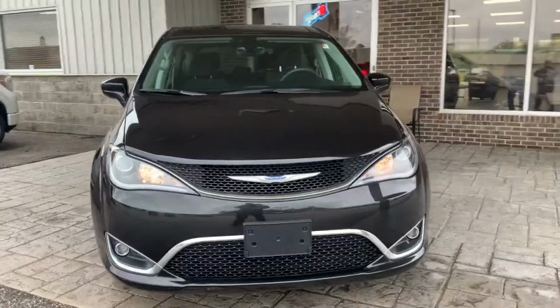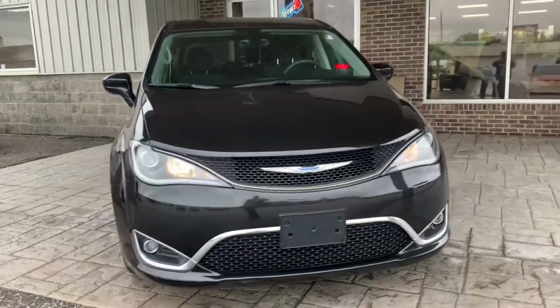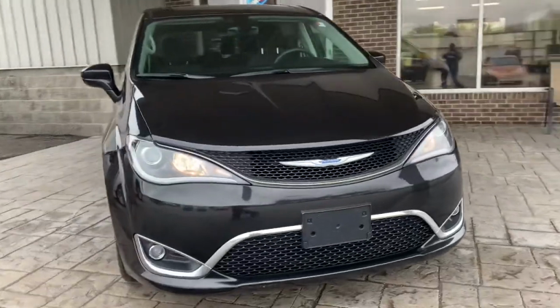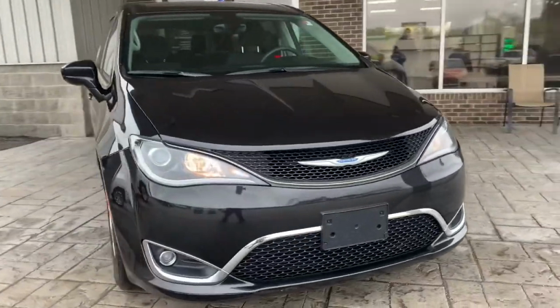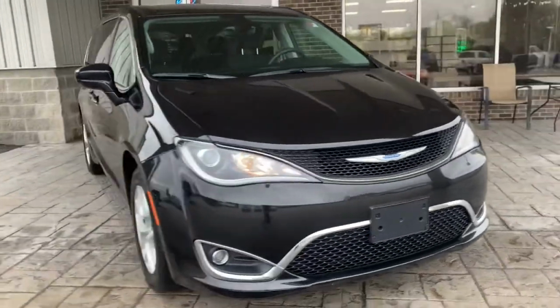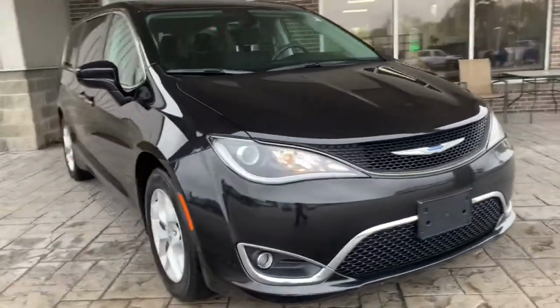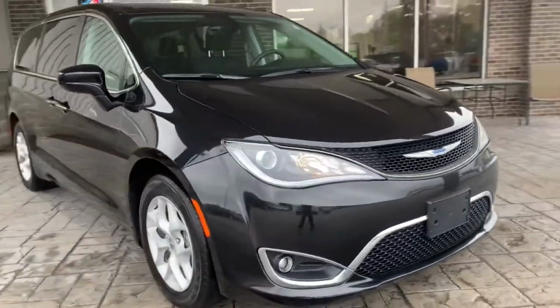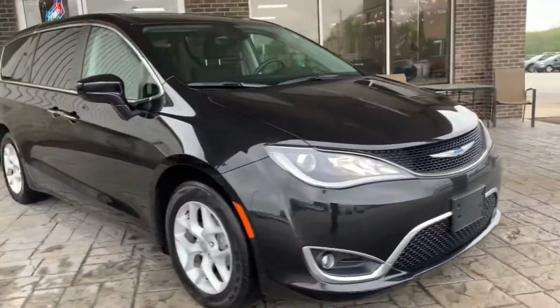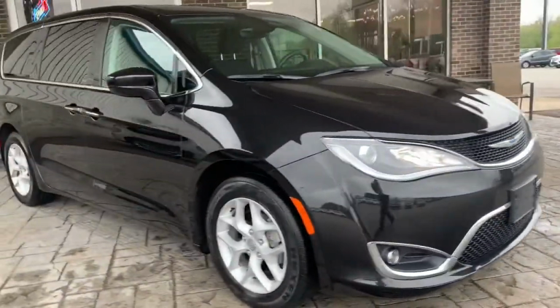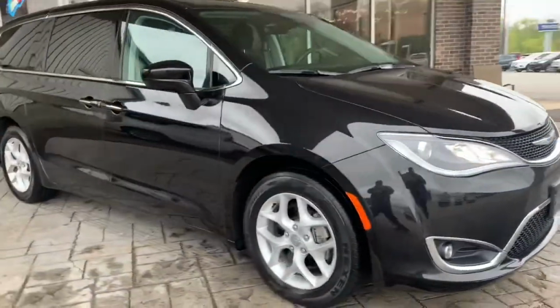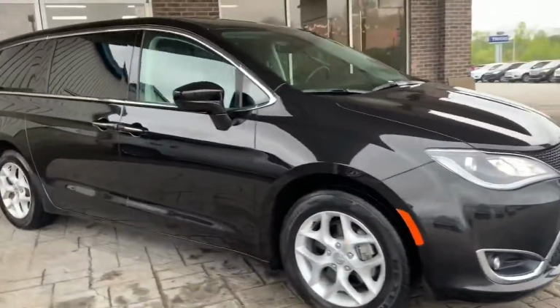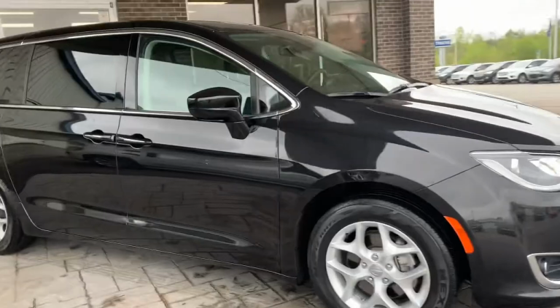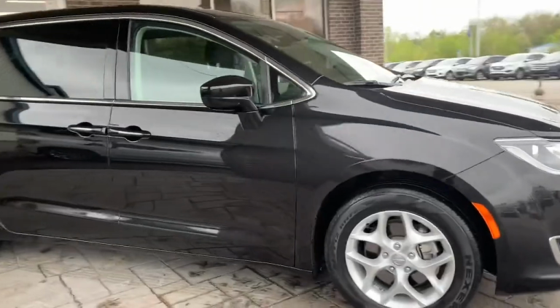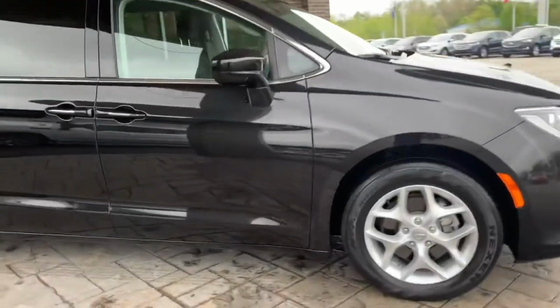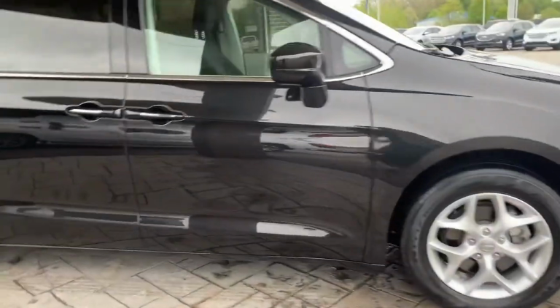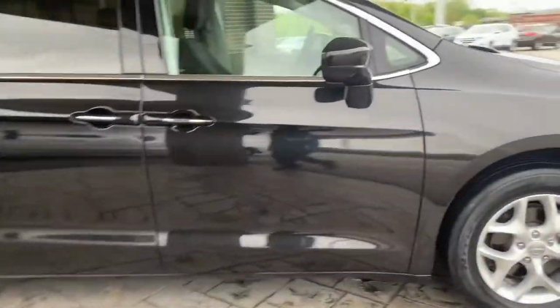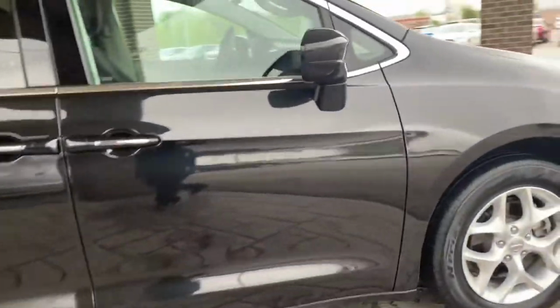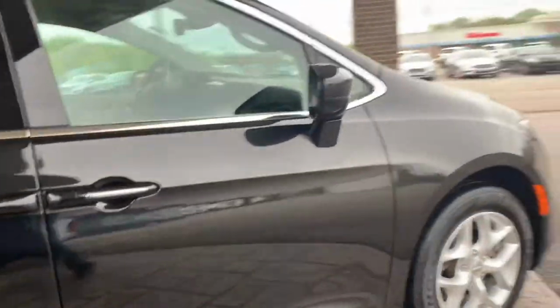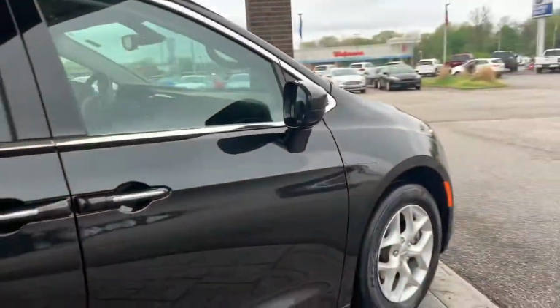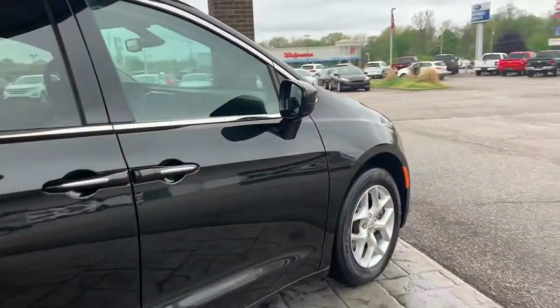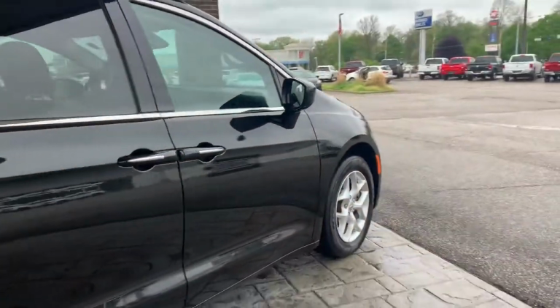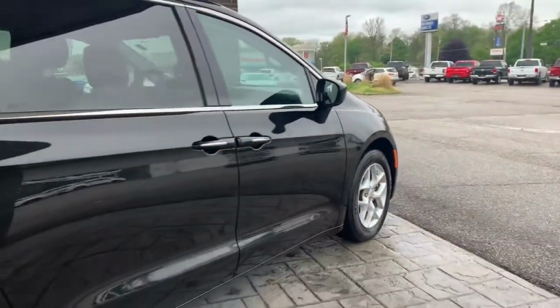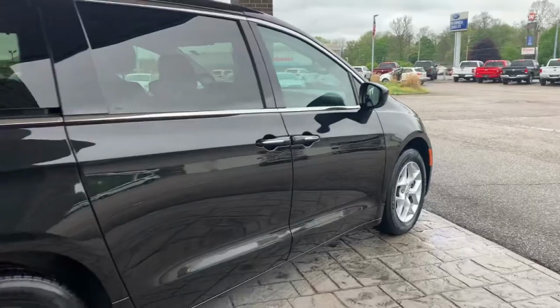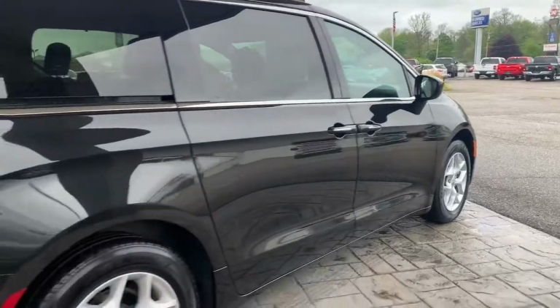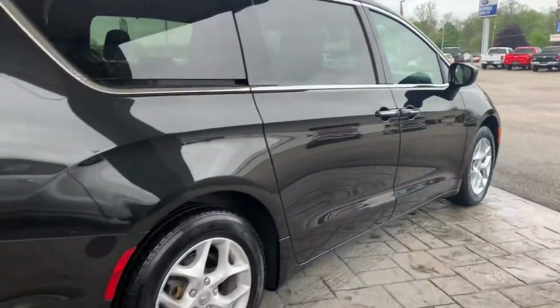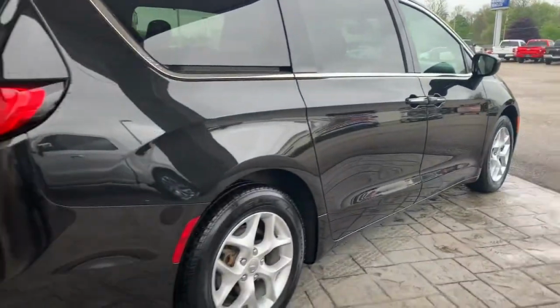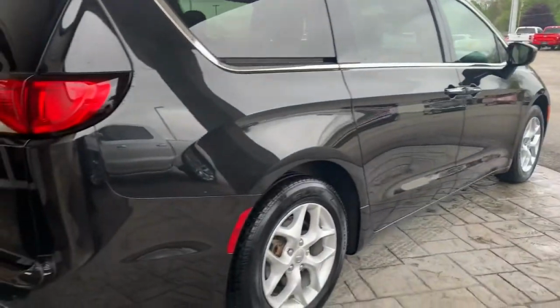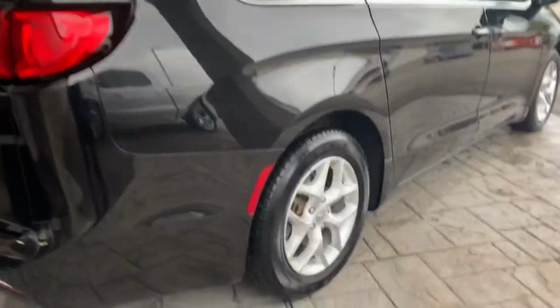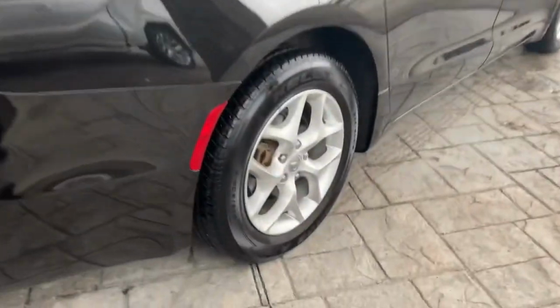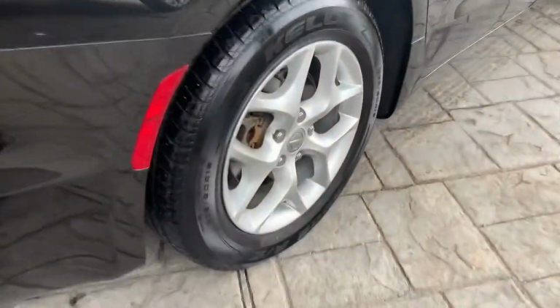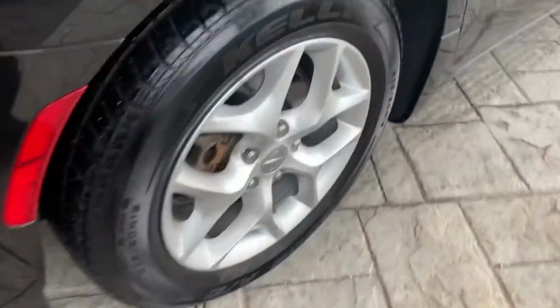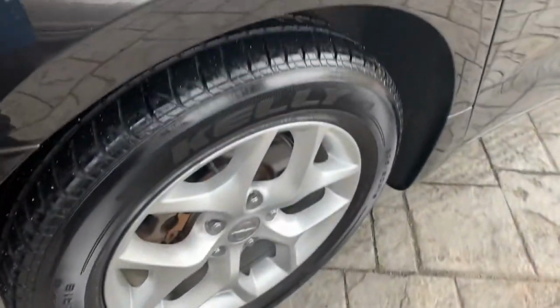This is a 2018 Chrysler Pacifica in this nice black color. This vehicle is in really well conditioned — don't see any major problems on it at all. You have tires with lots of tread all the way around.